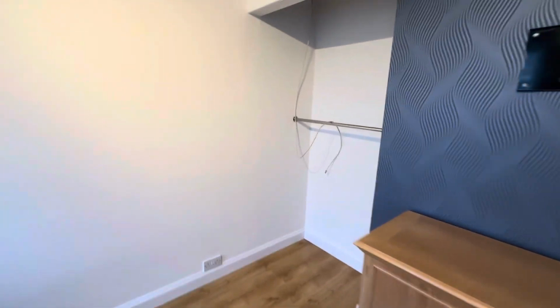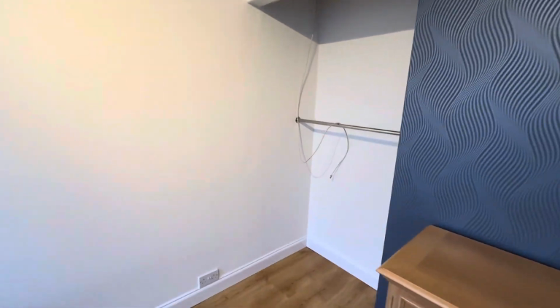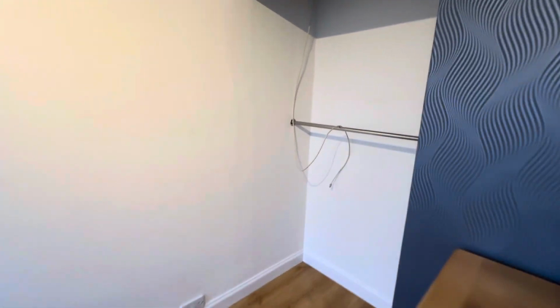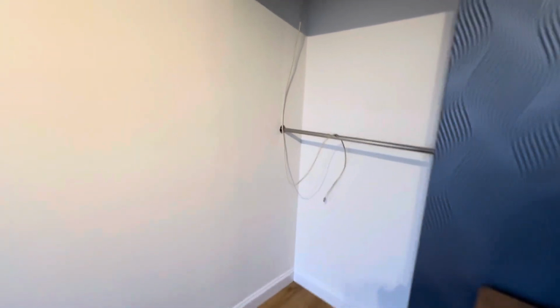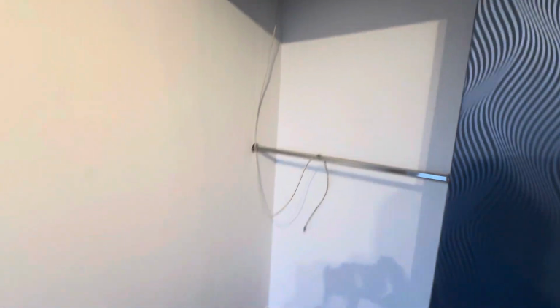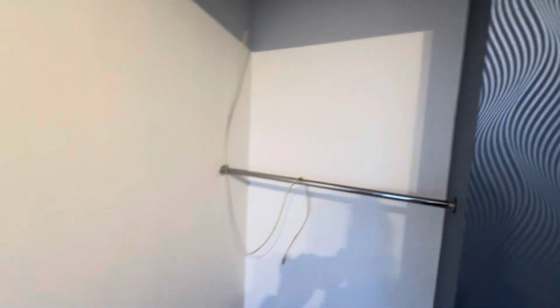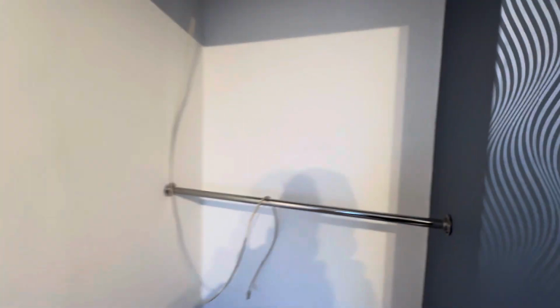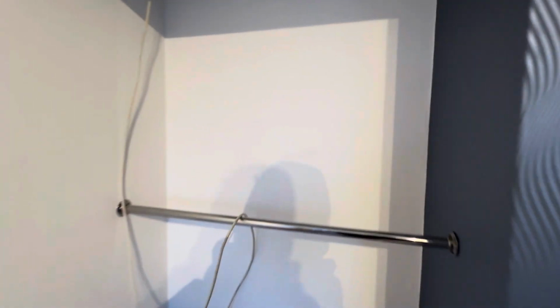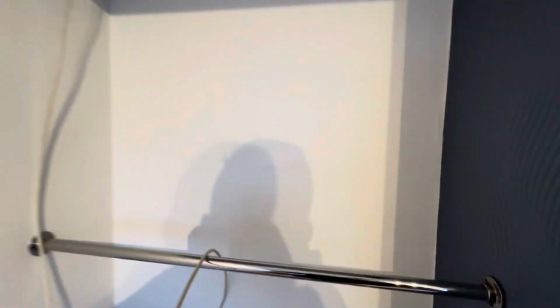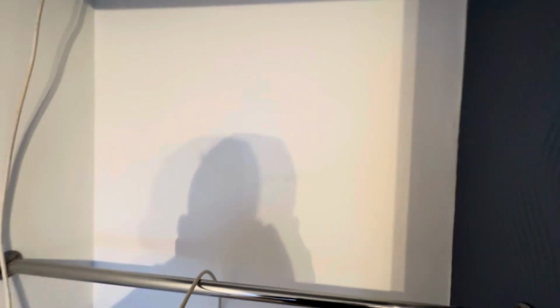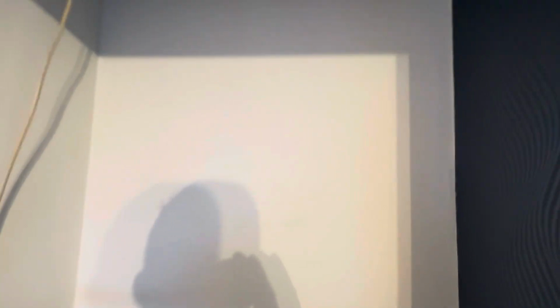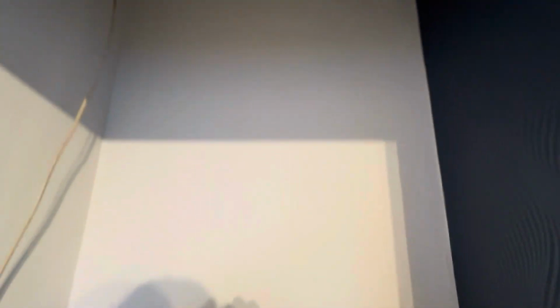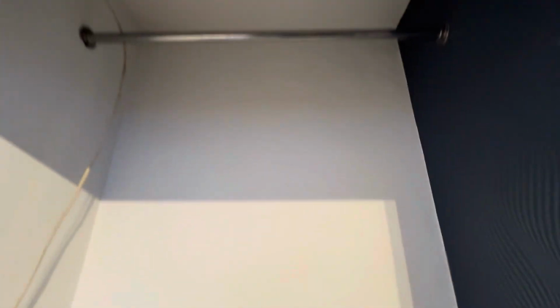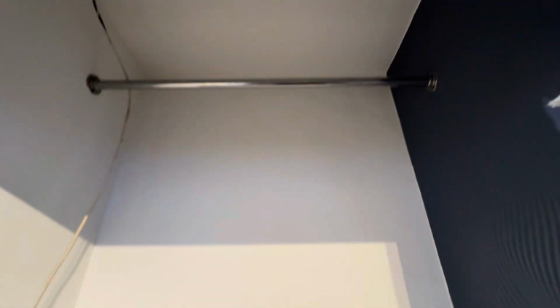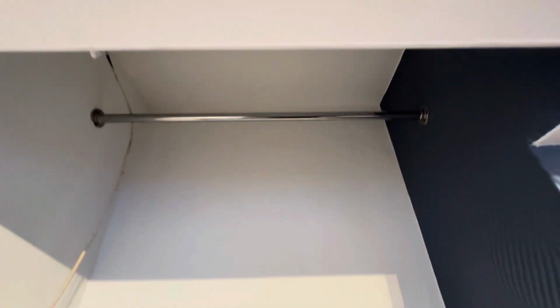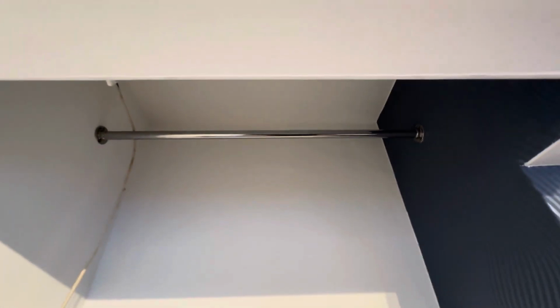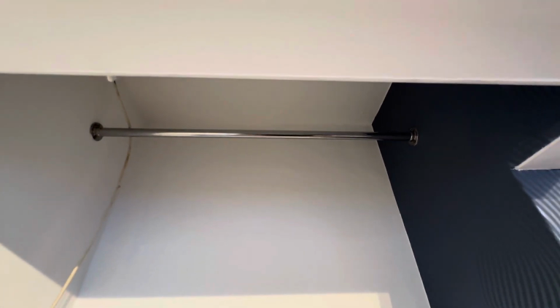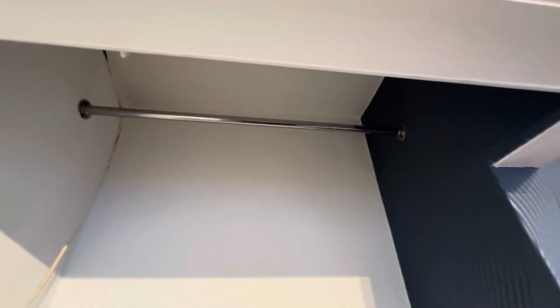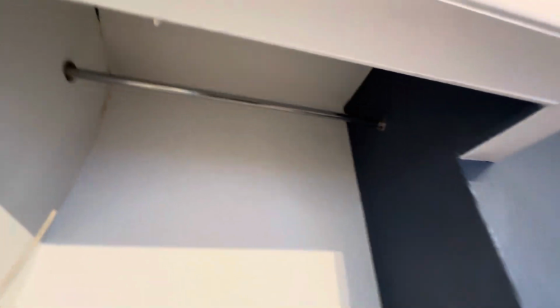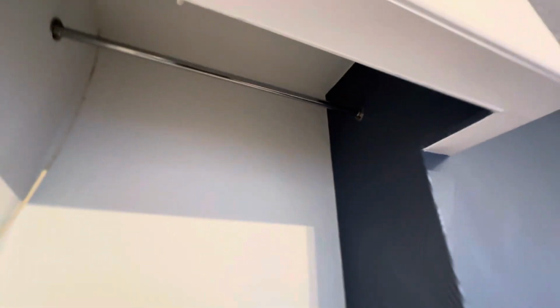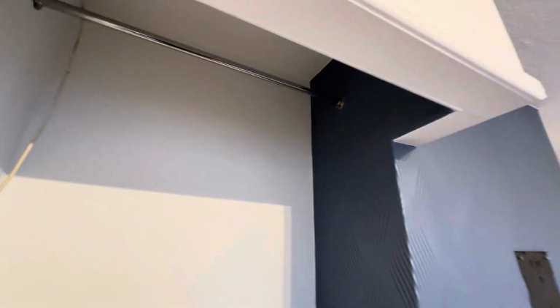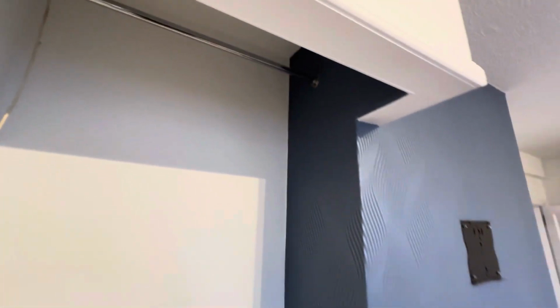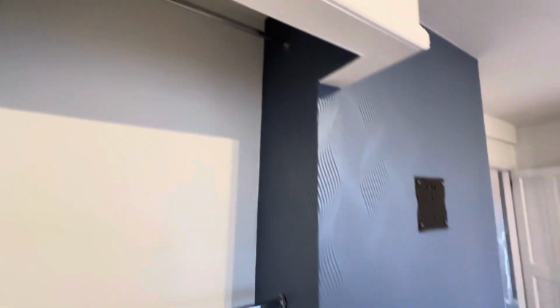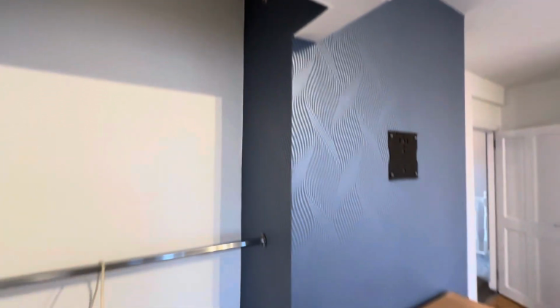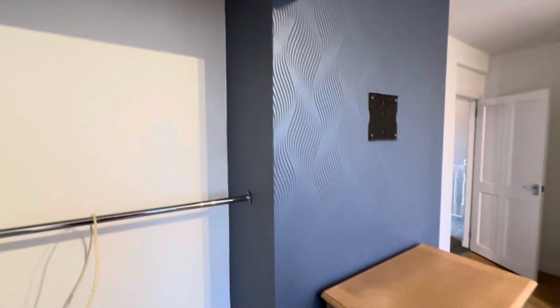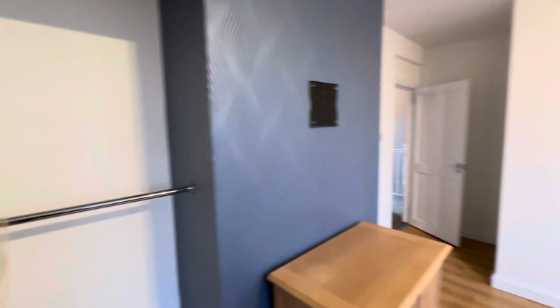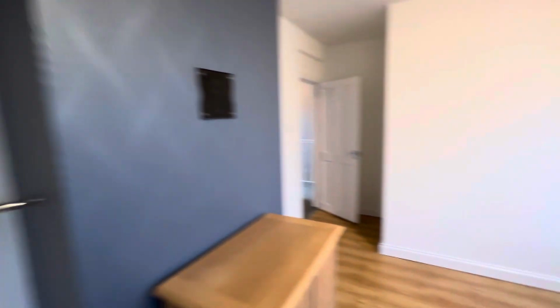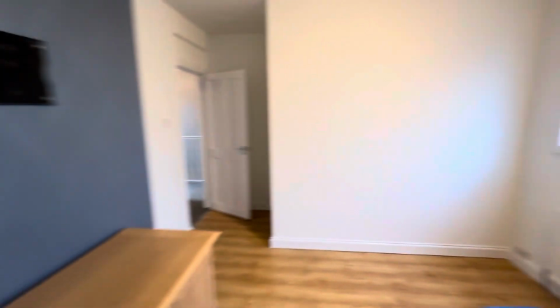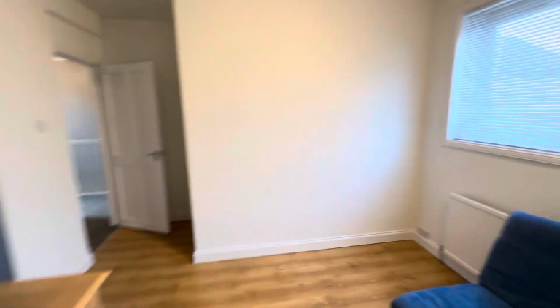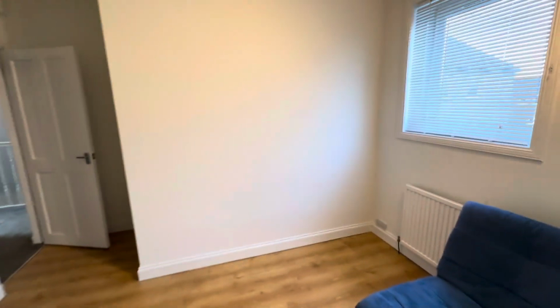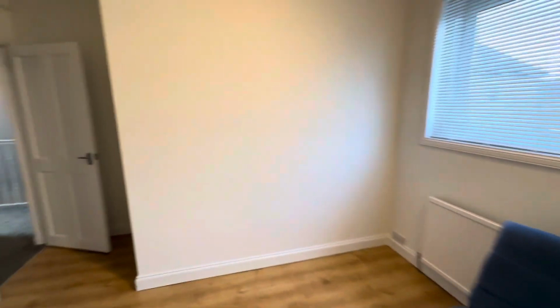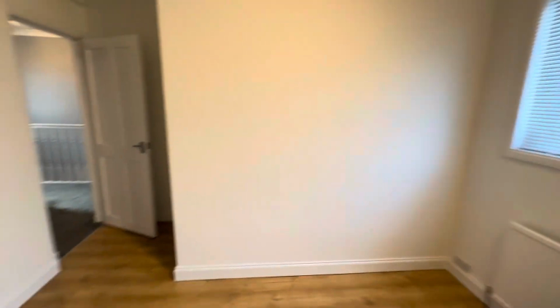There's a rail for you just here and also above — again, really making the most of the available space.